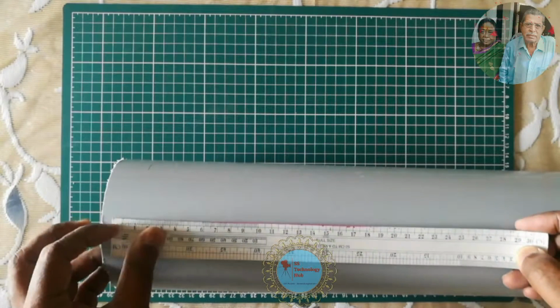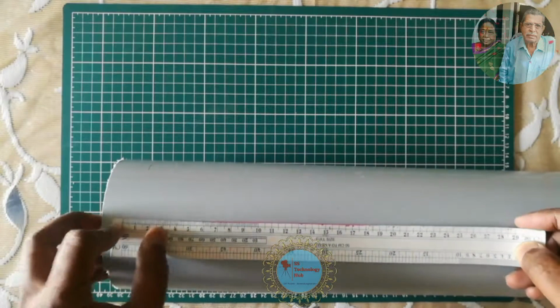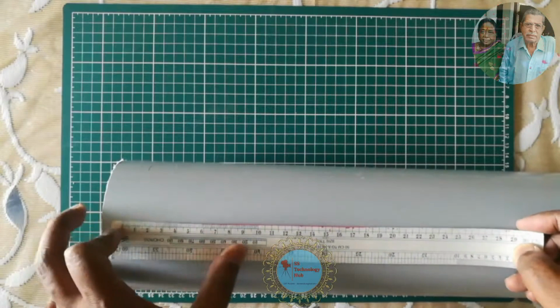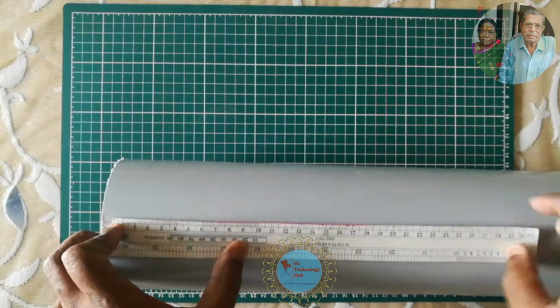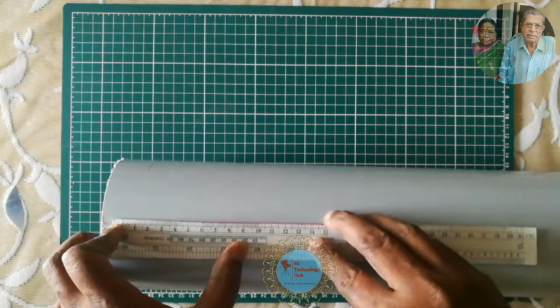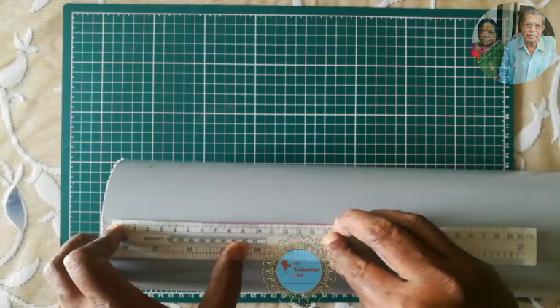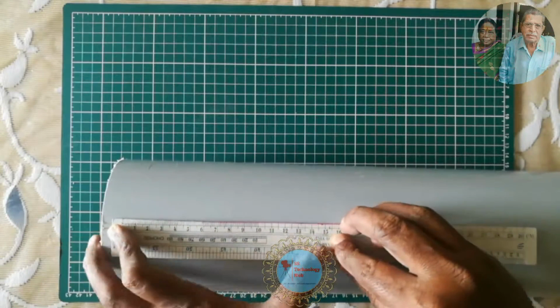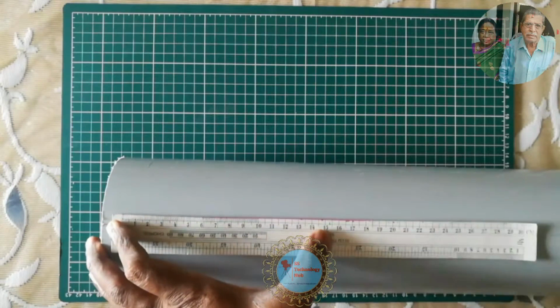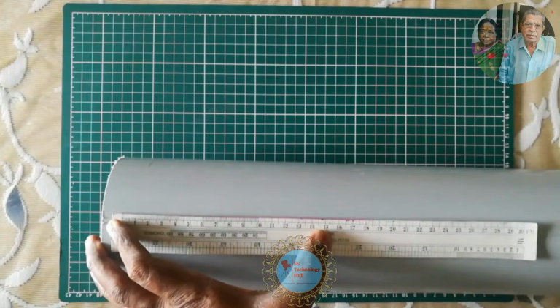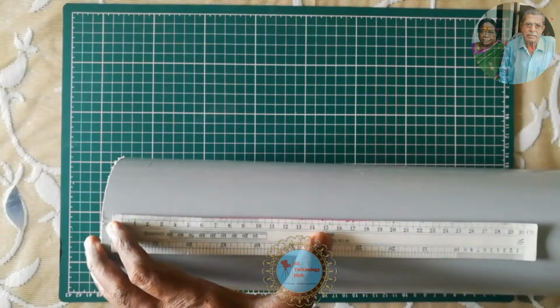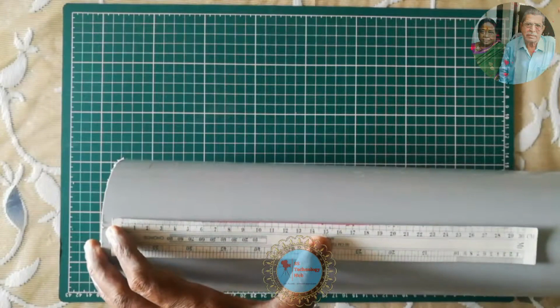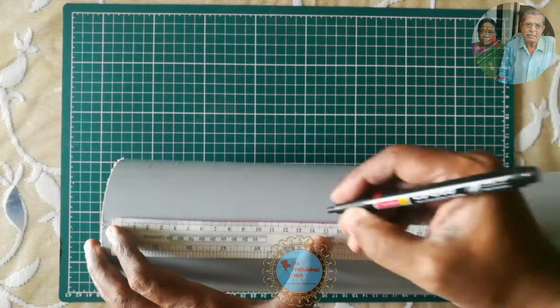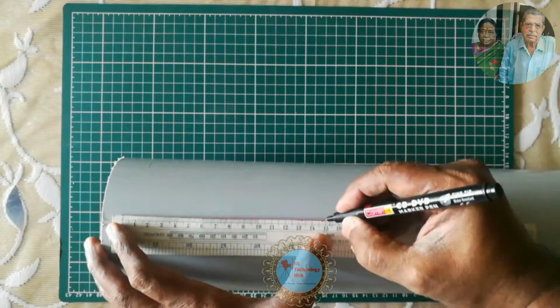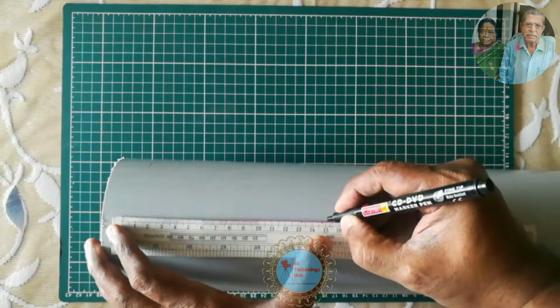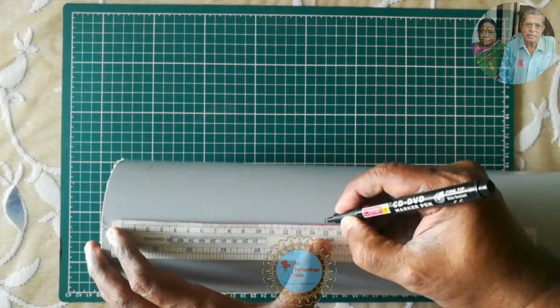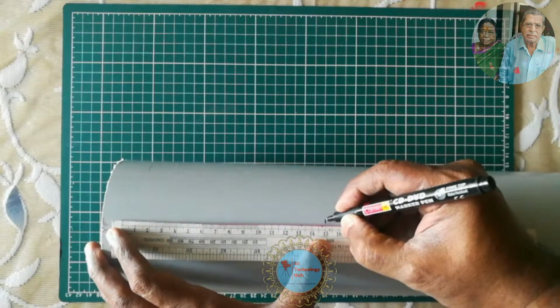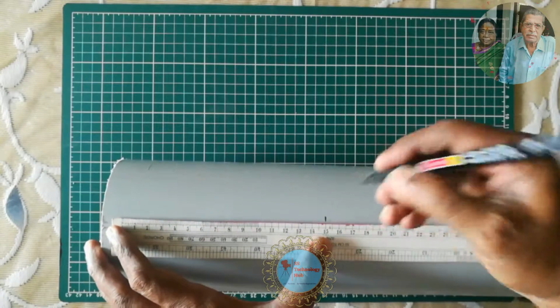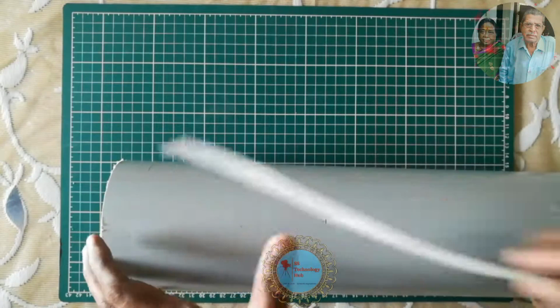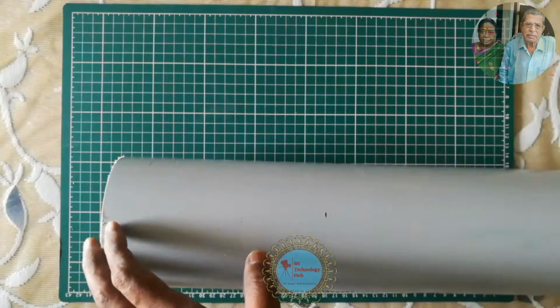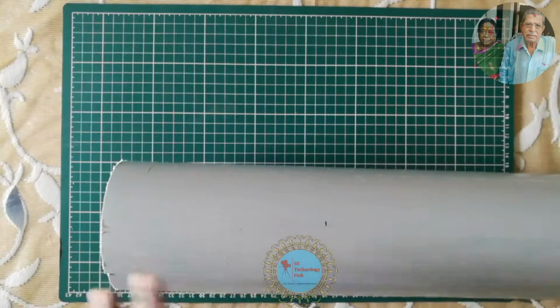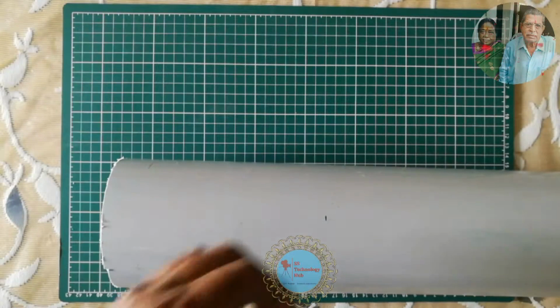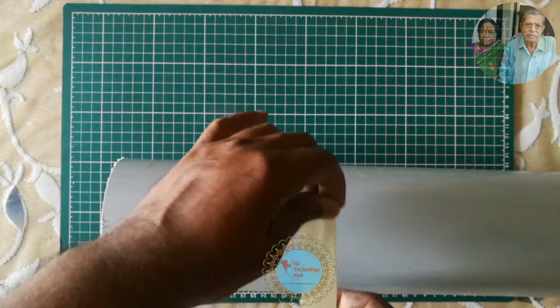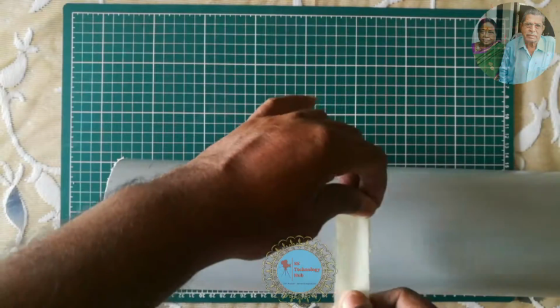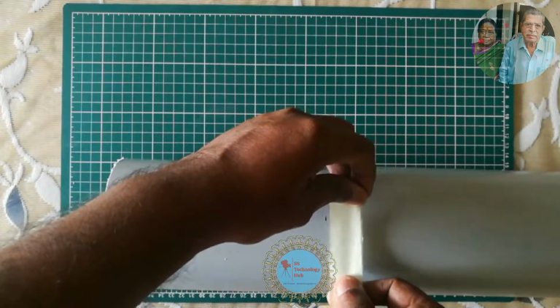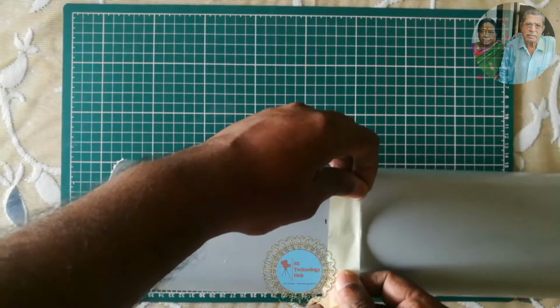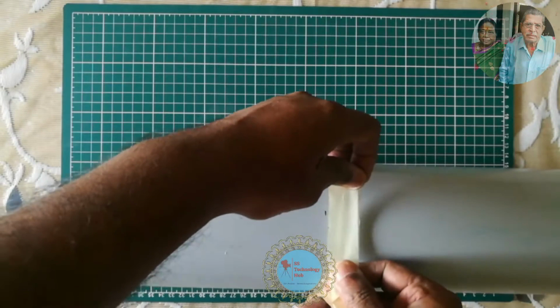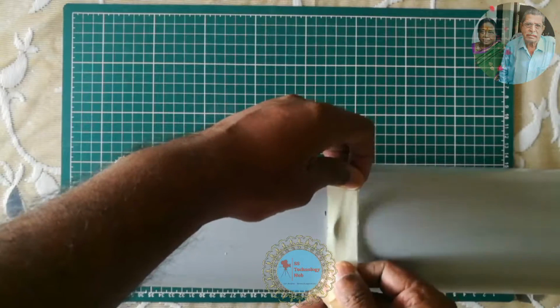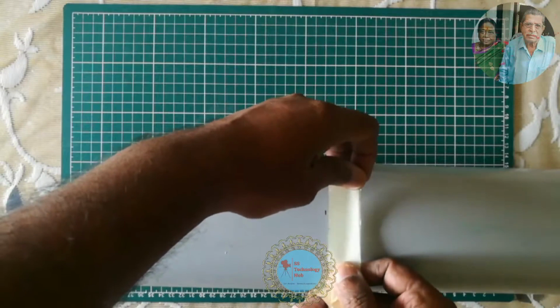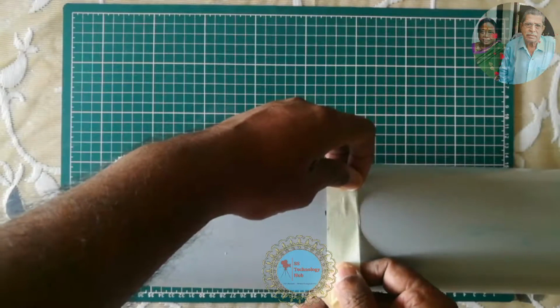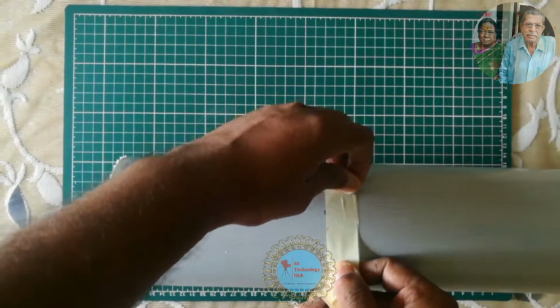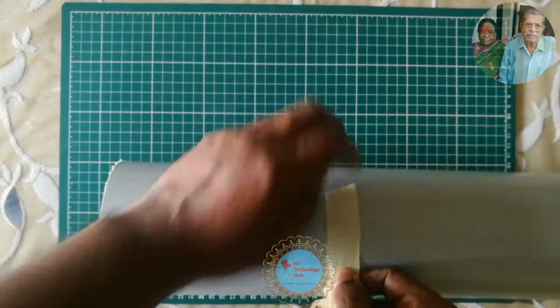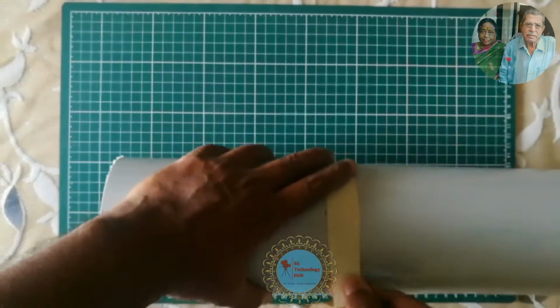I have taken a 110mm diameter PVC pipe to make PVC sheets. You can select any size as per your need.